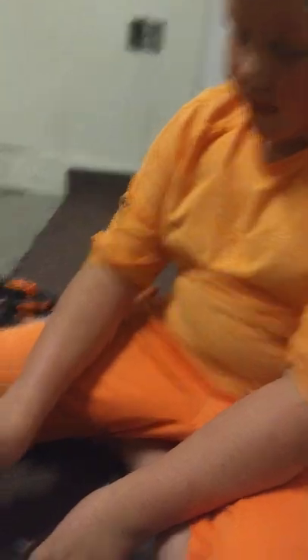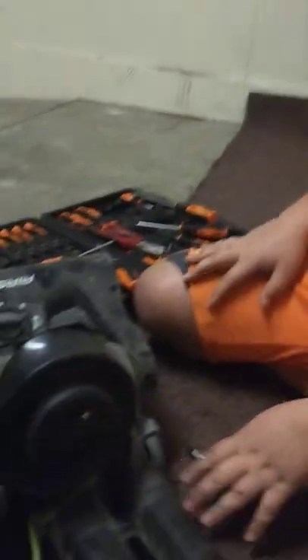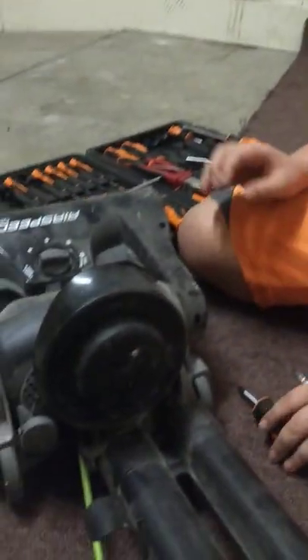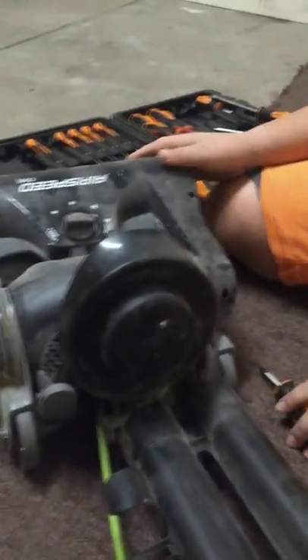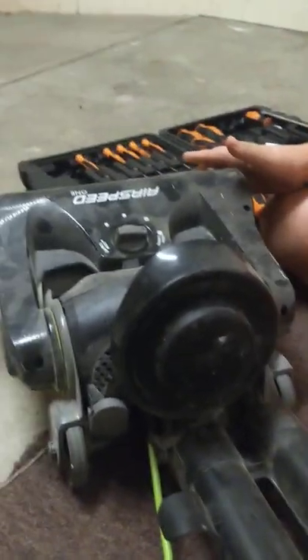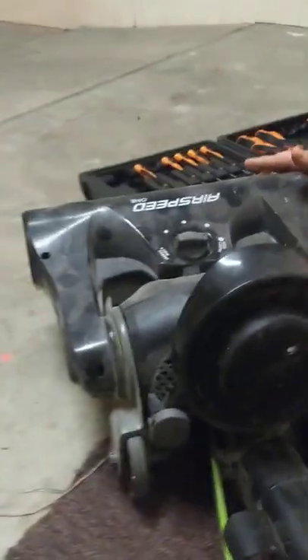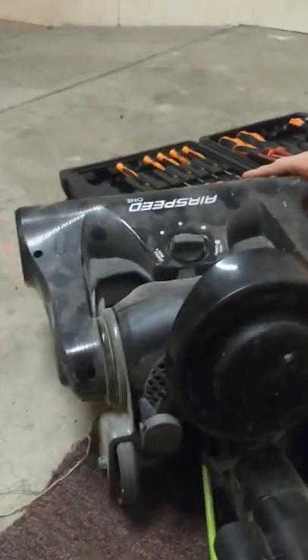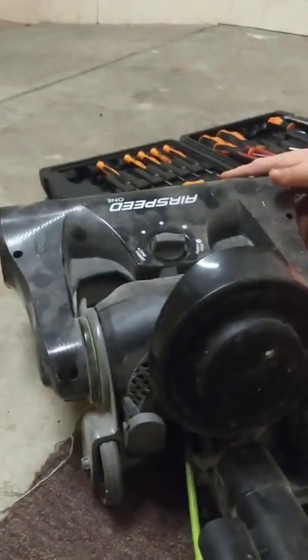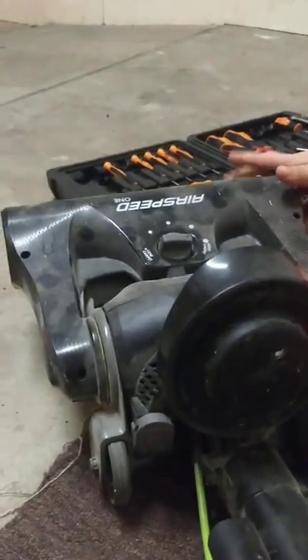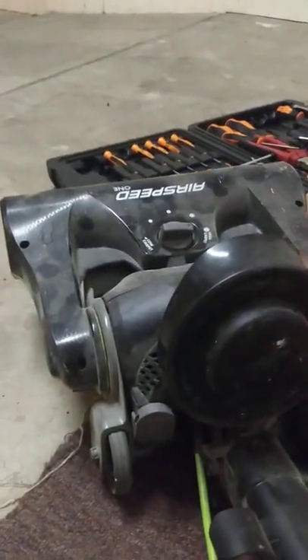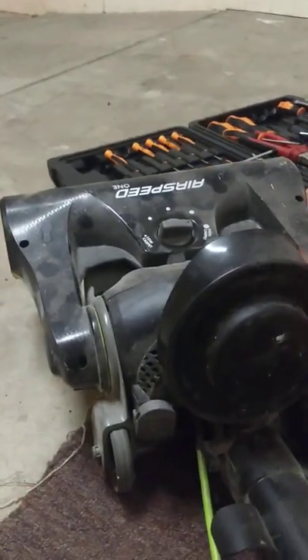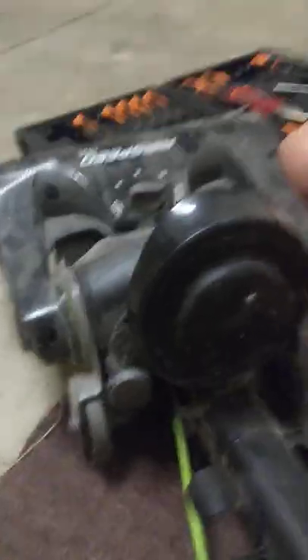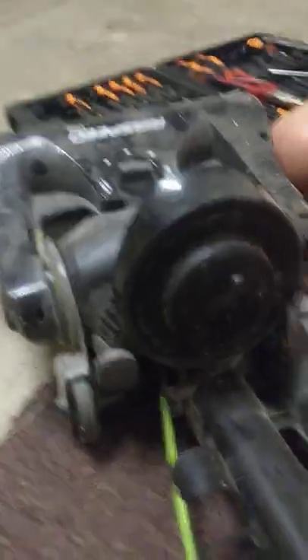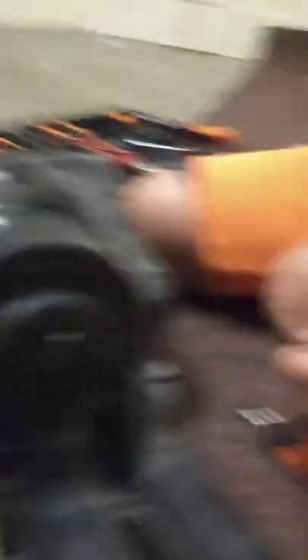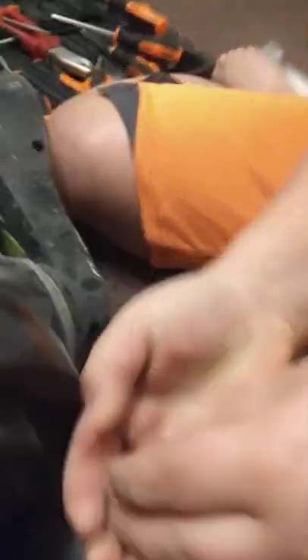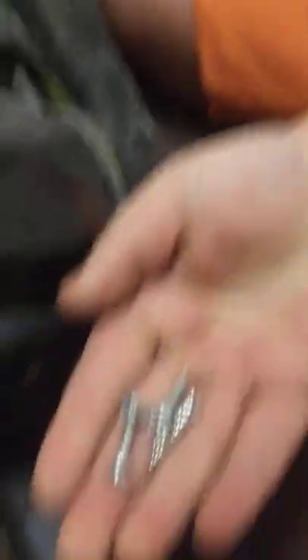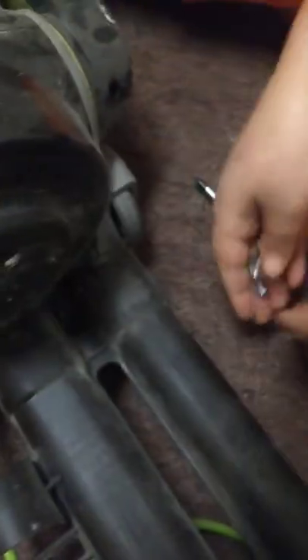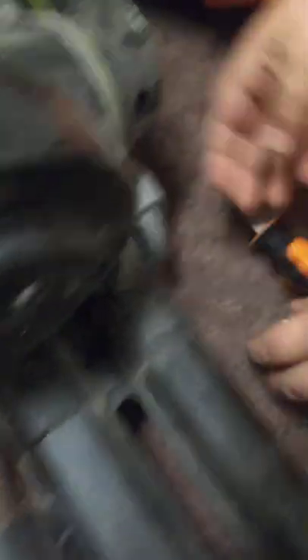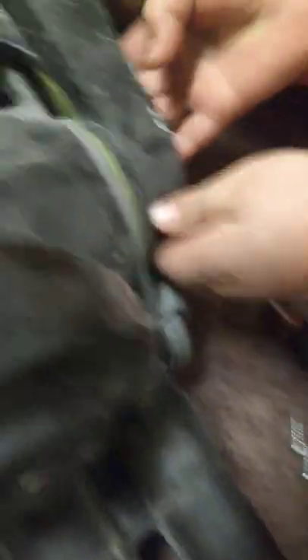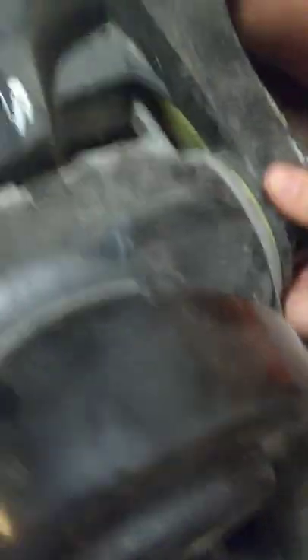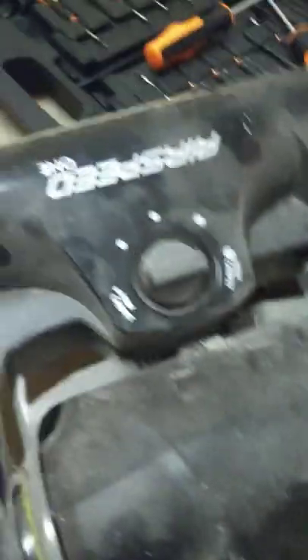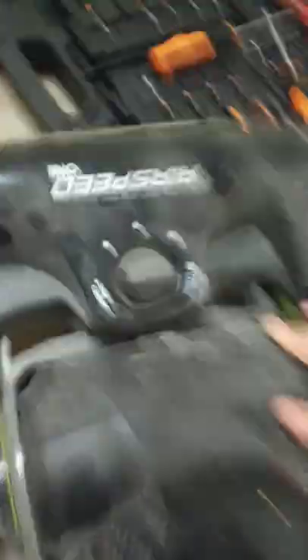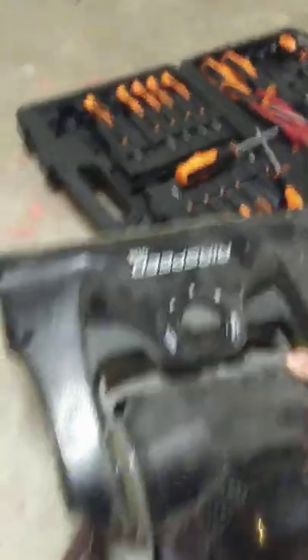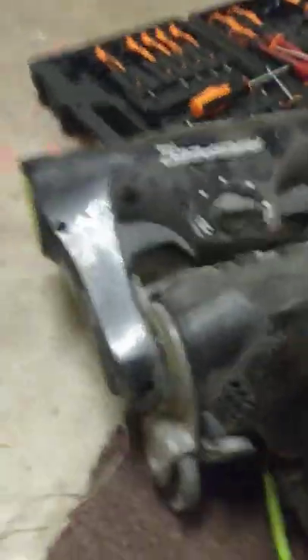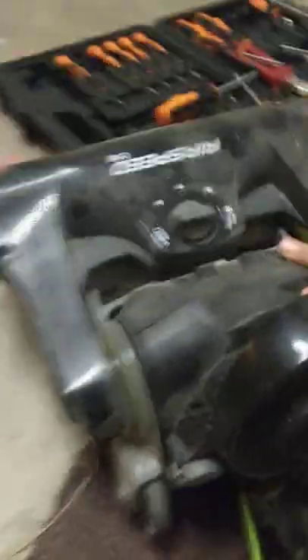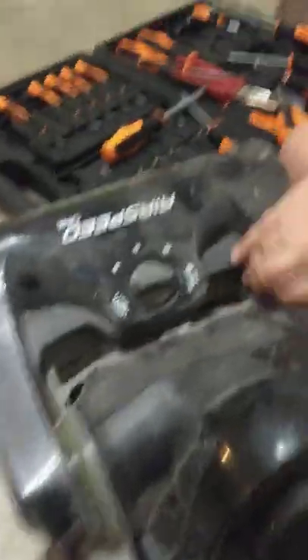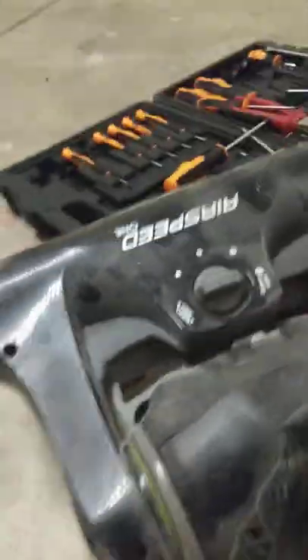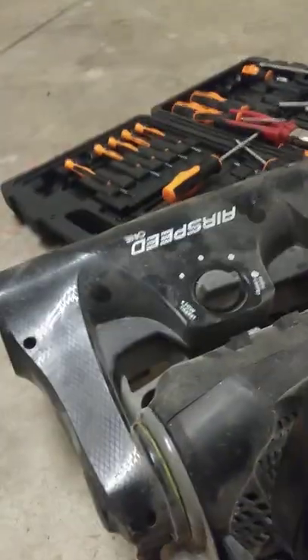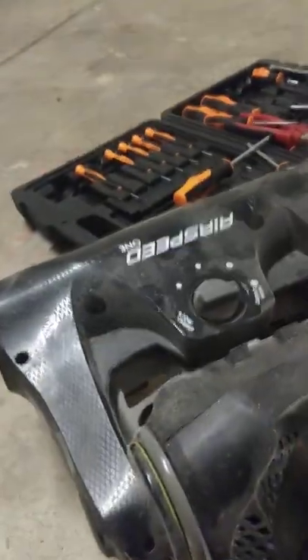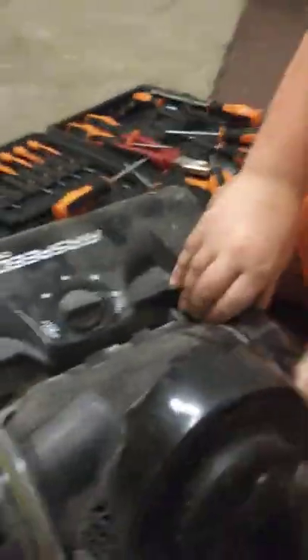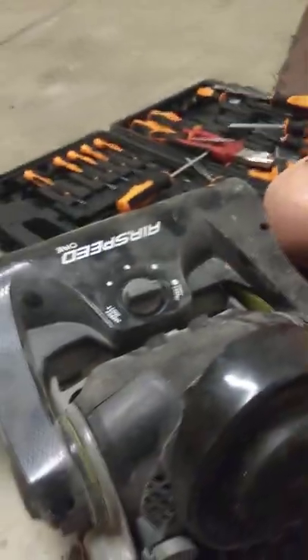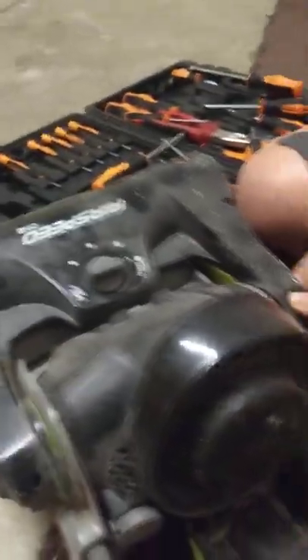Hey guys, we're replacing a belt on the Arika Airspeed 1 and I've already took out the screws. So now we're just going to go ahead and take off the headpiece so we can get into the belt.